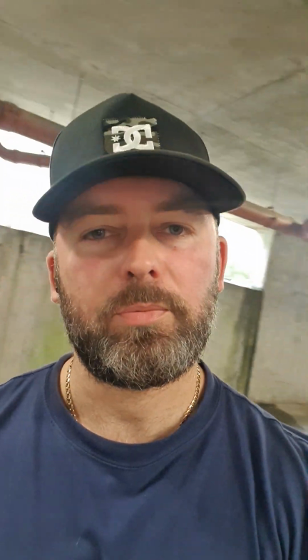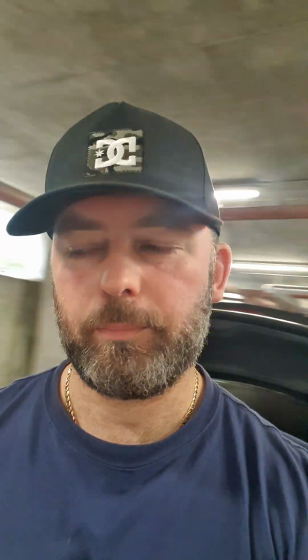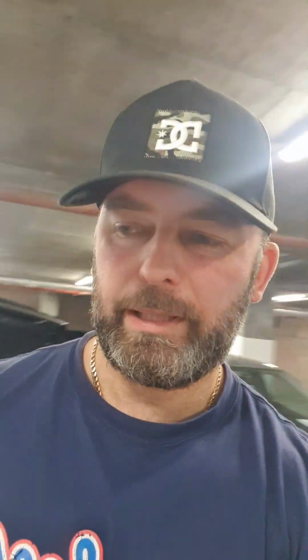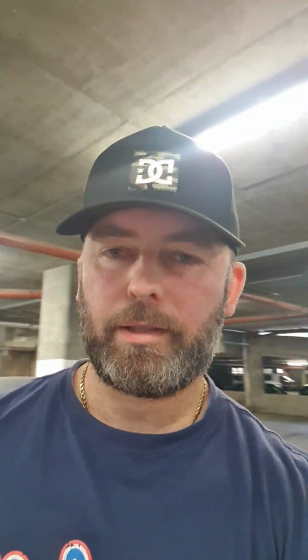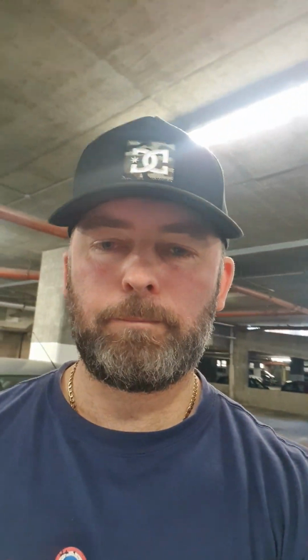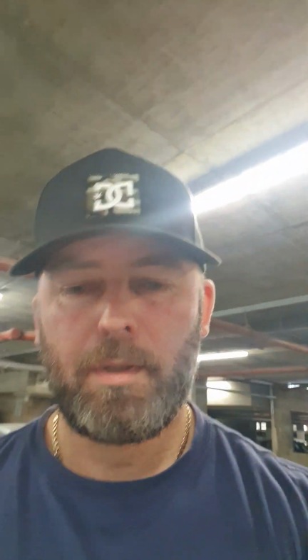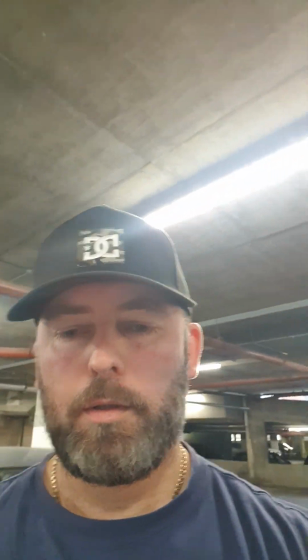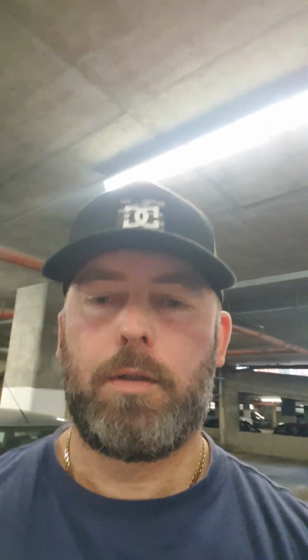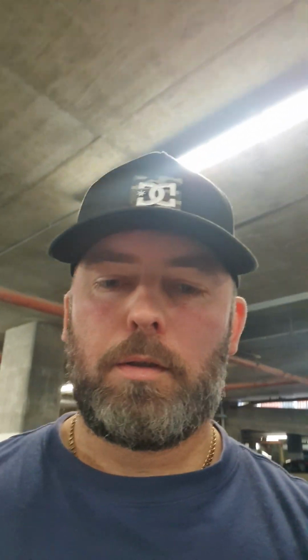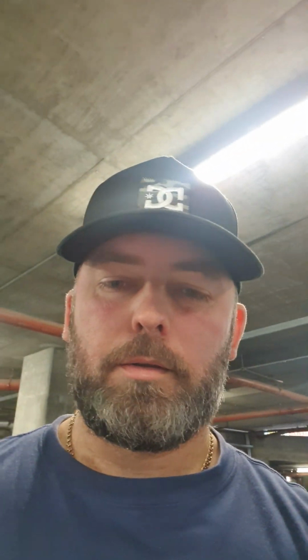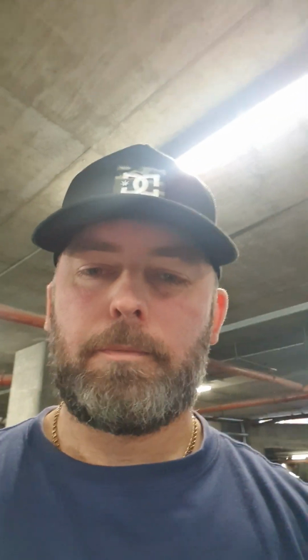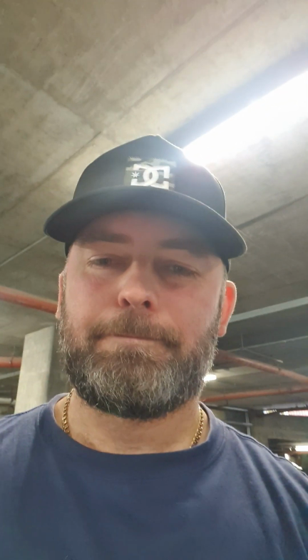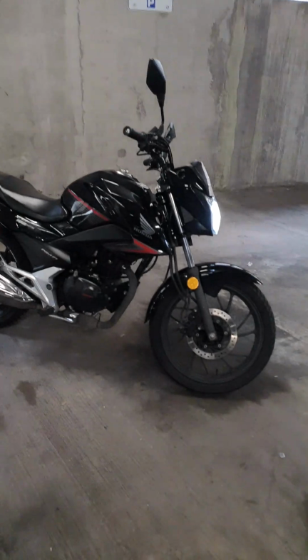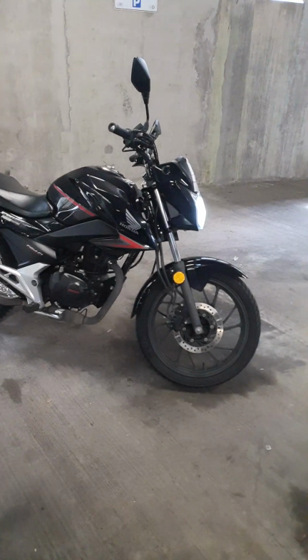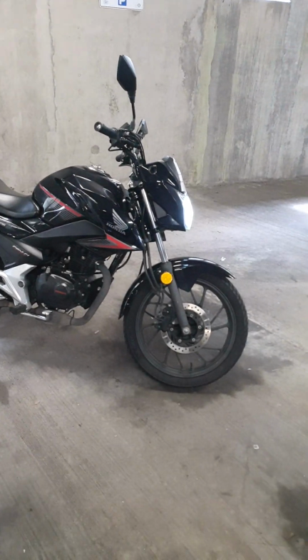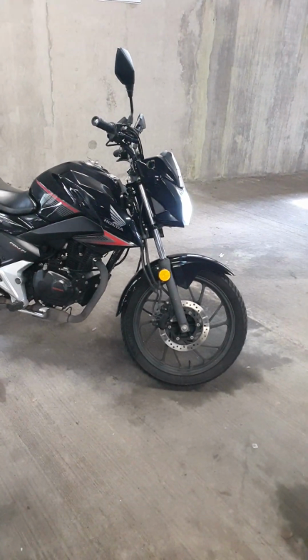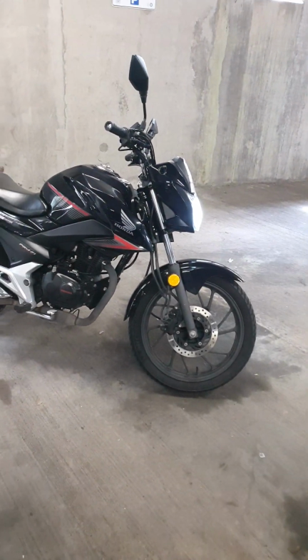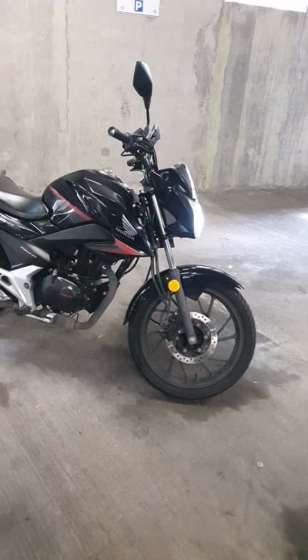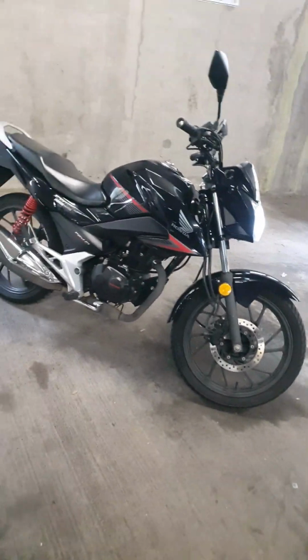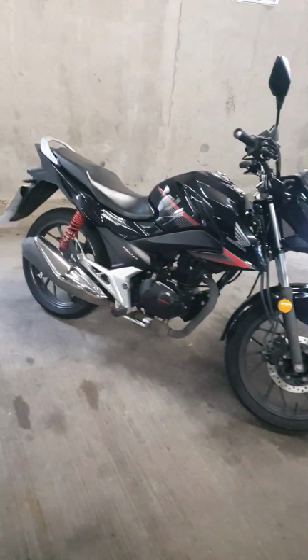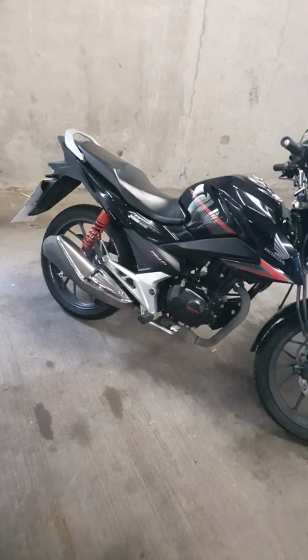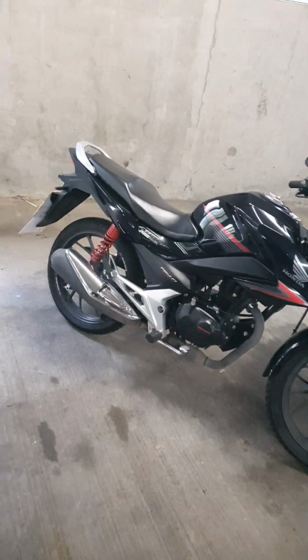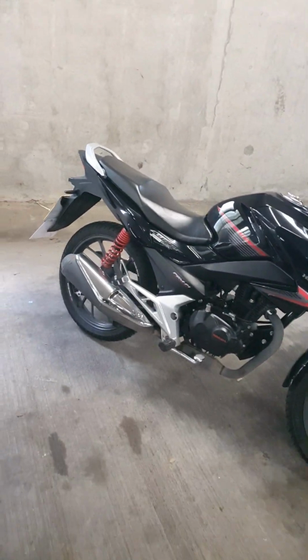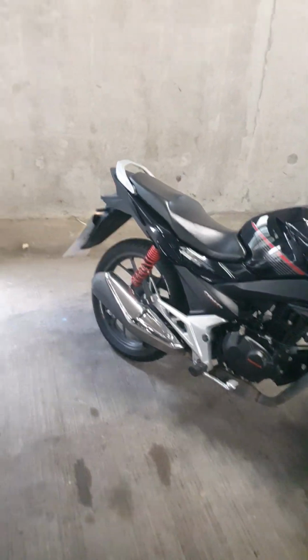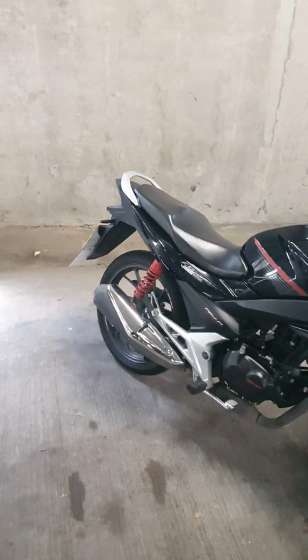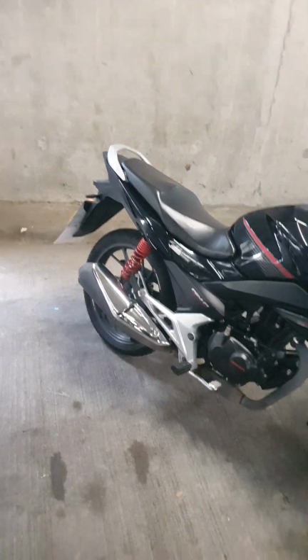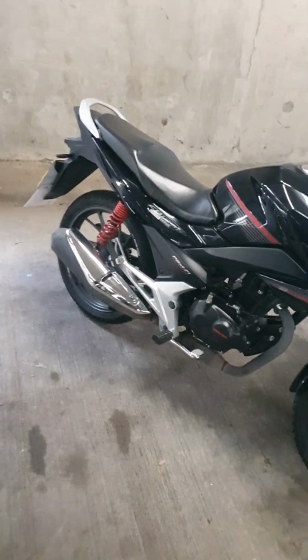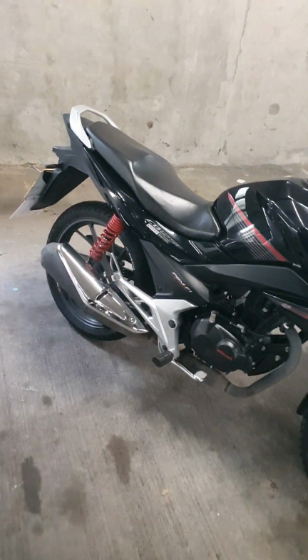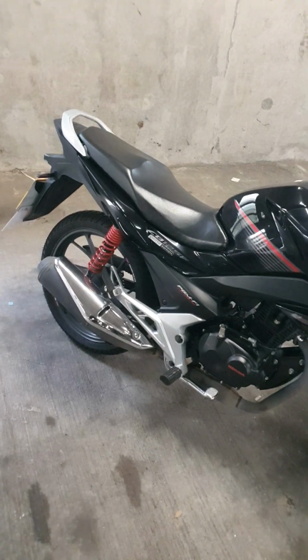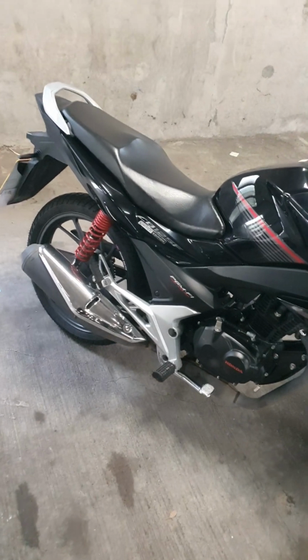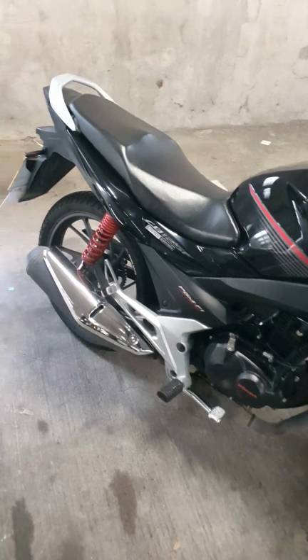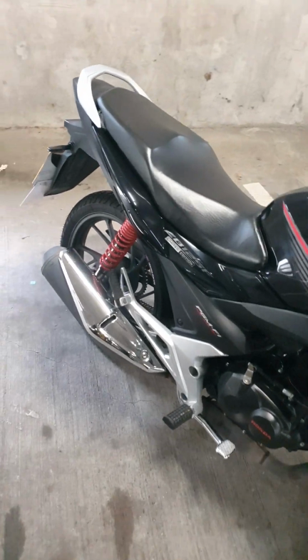It's me back again. So I picked up the bike. I'm going to show you the little video that the man sent me.